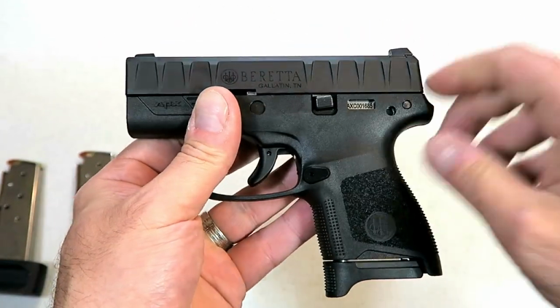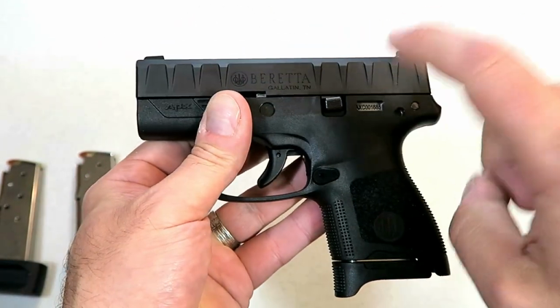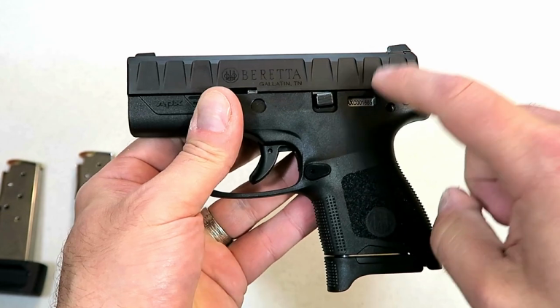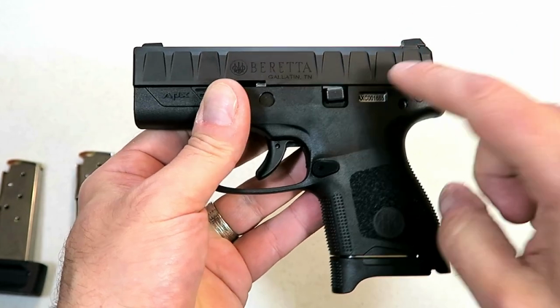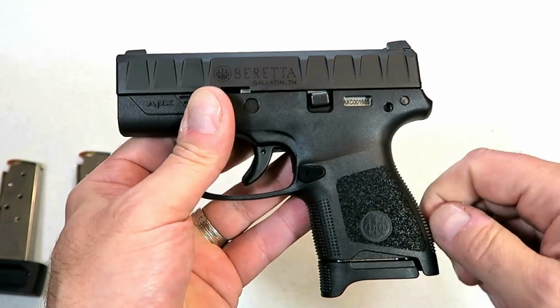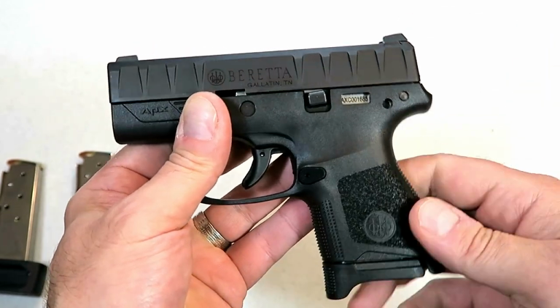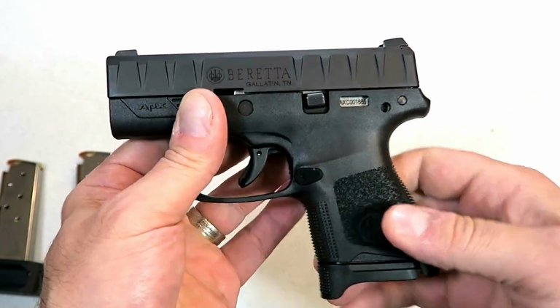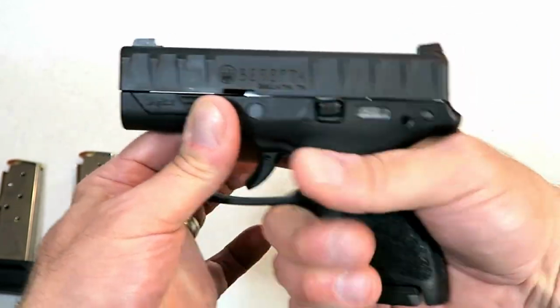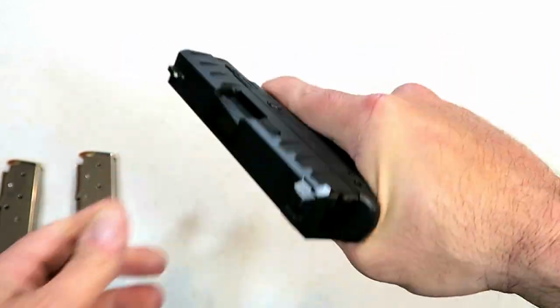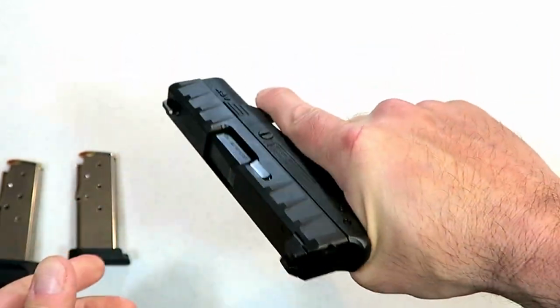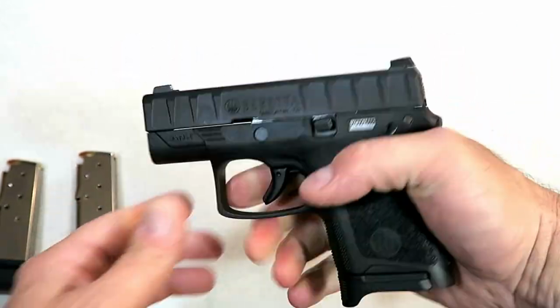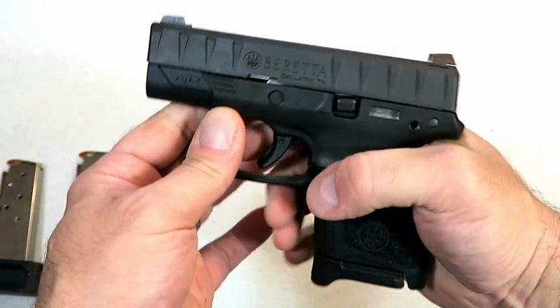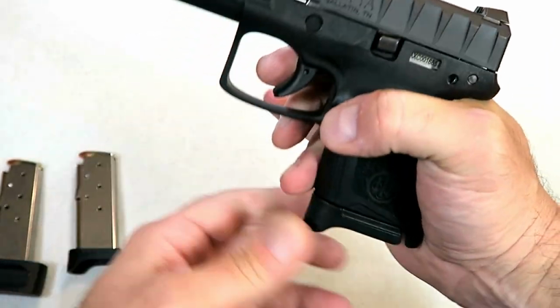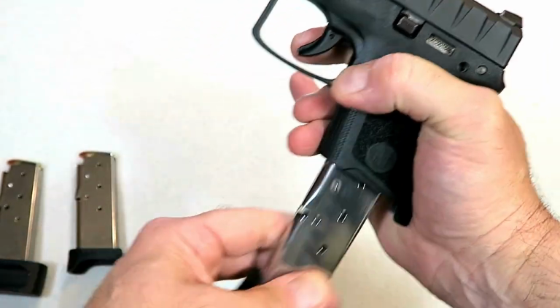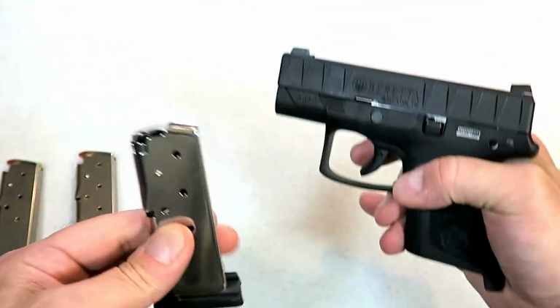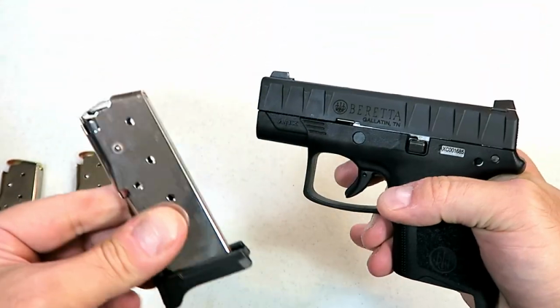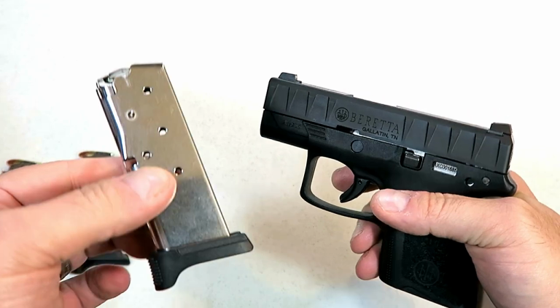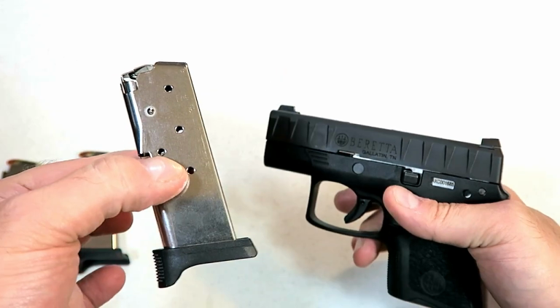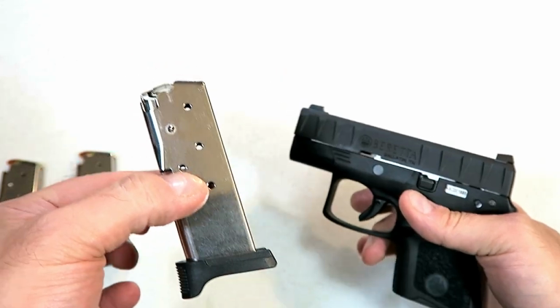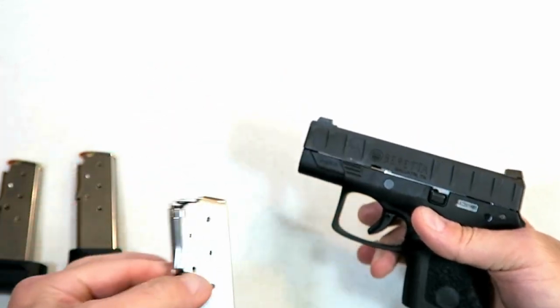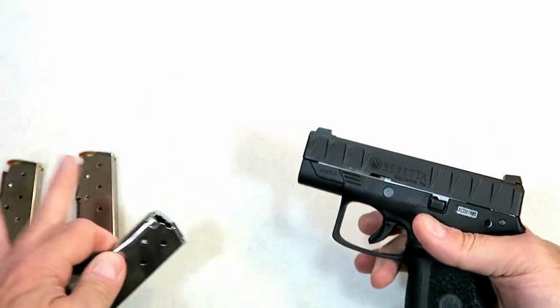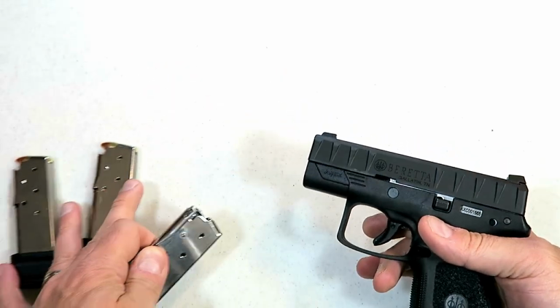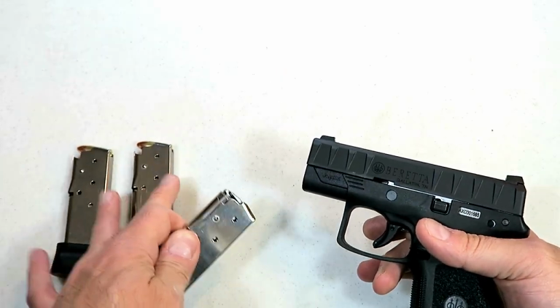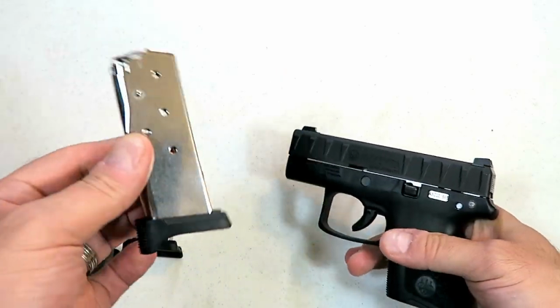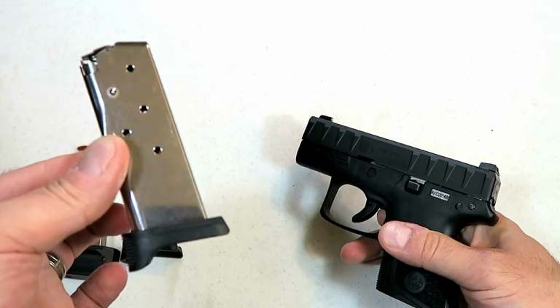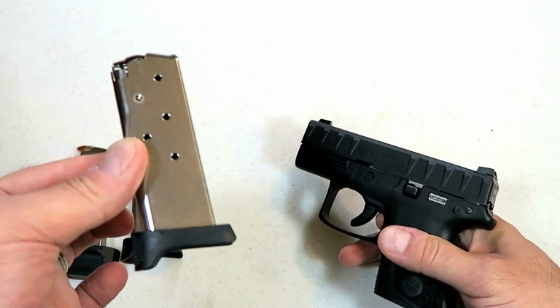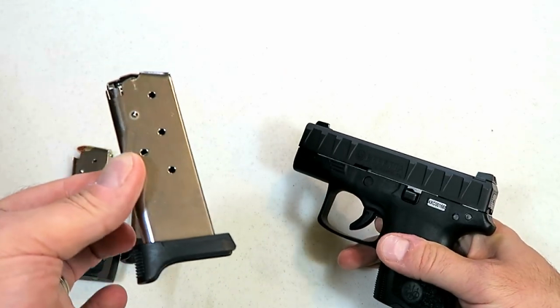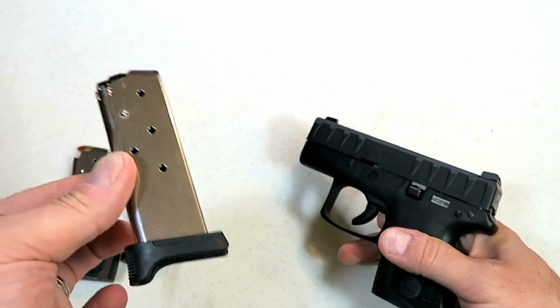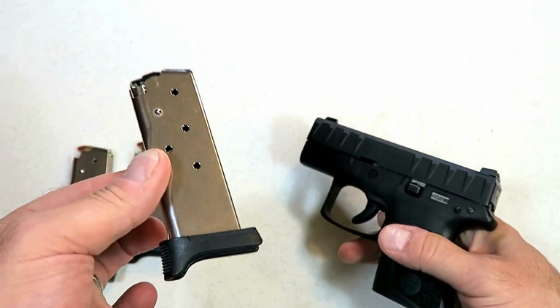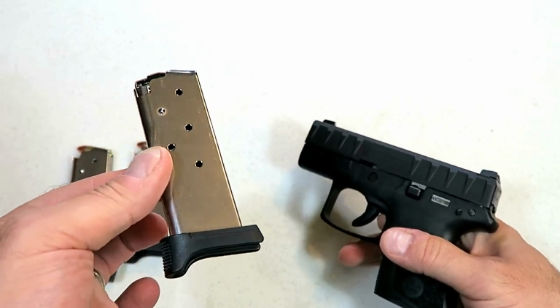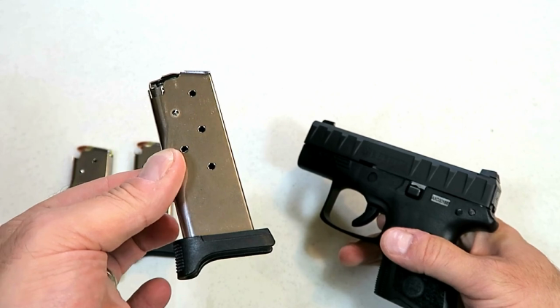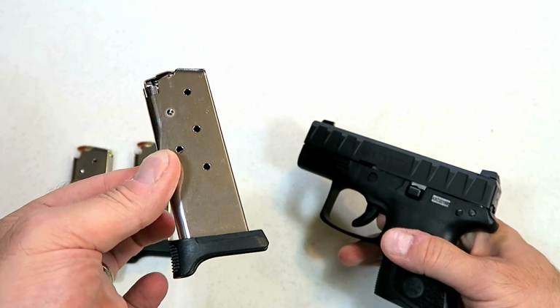It replaced the Nano, and many people are welcoming that. Many people like the APX line. Now it does come with three magazines — mine did. The Beretta video said it comes with two.